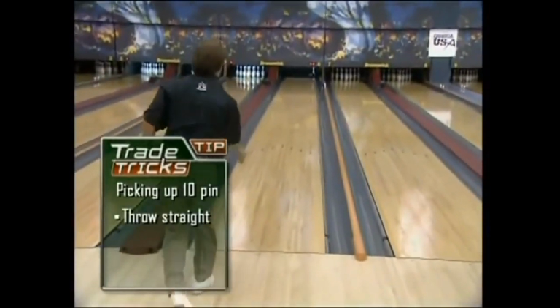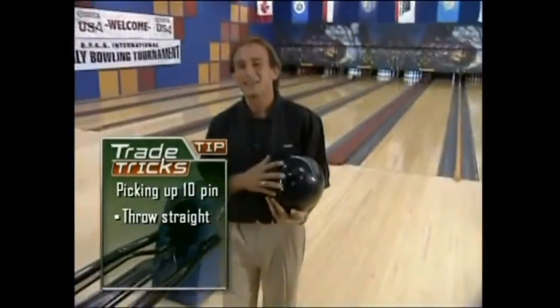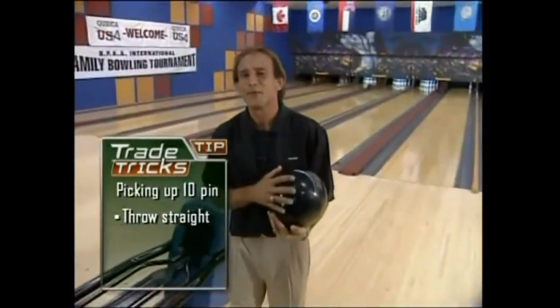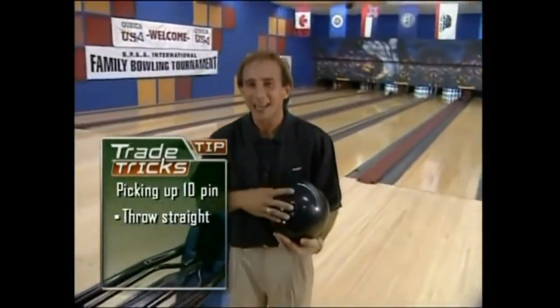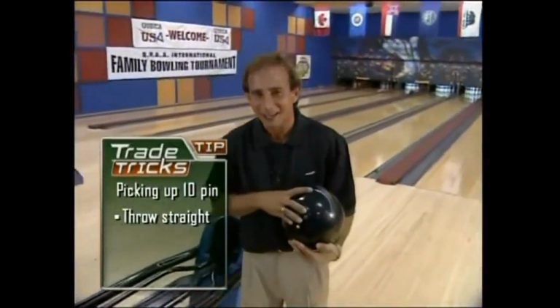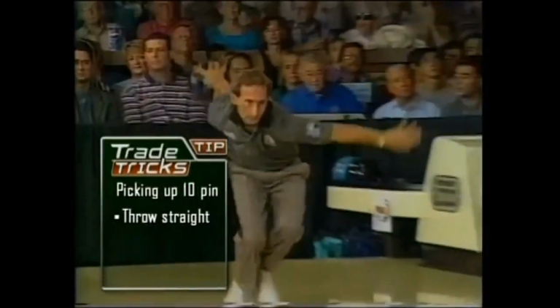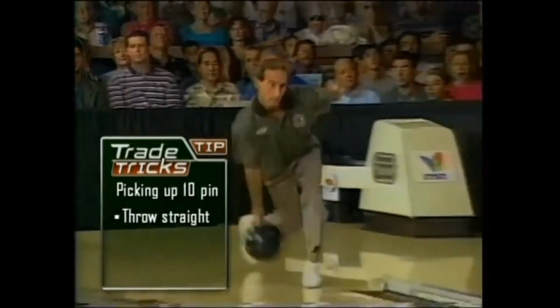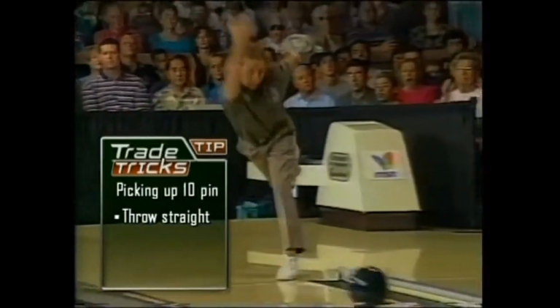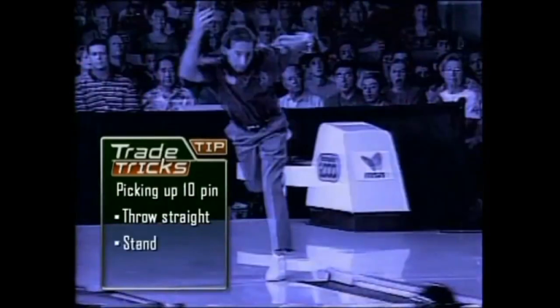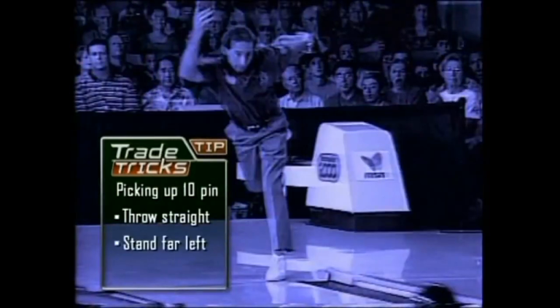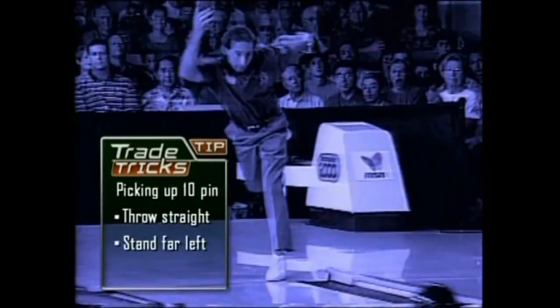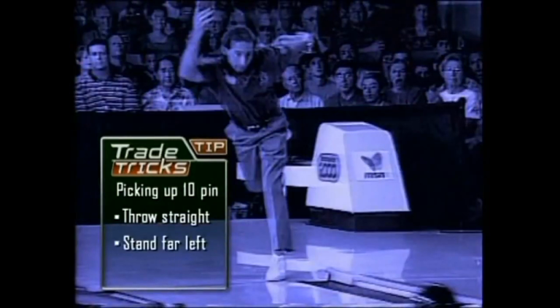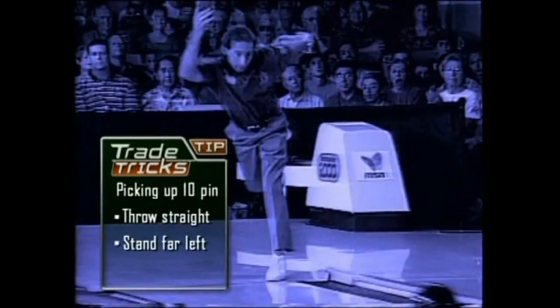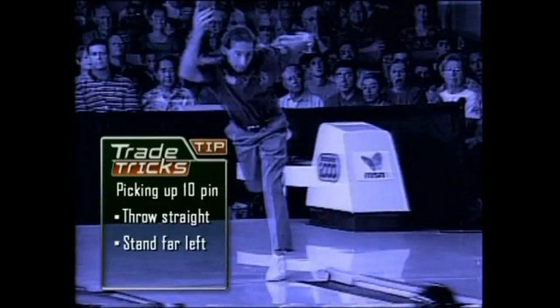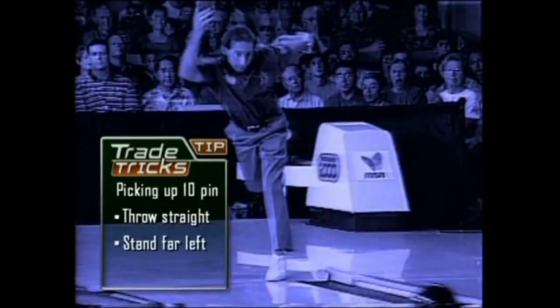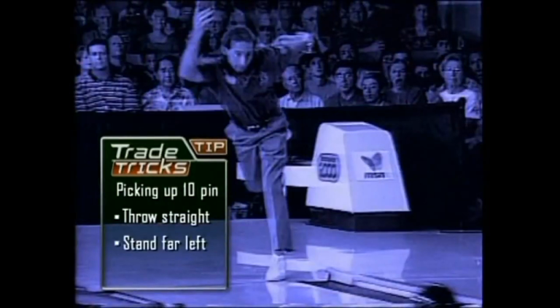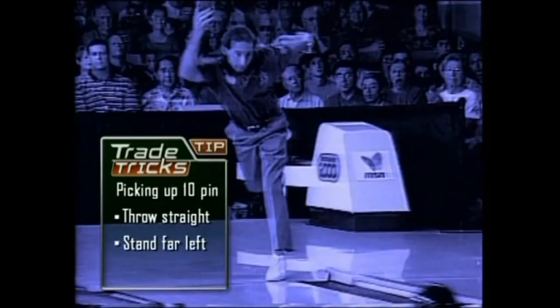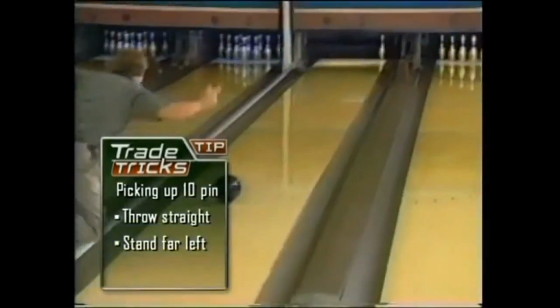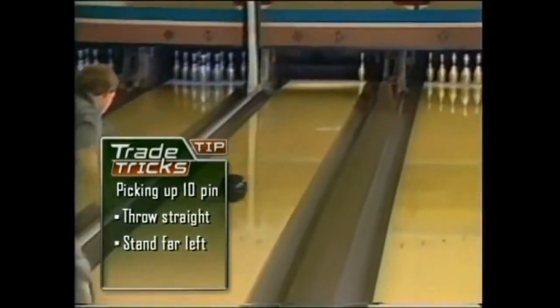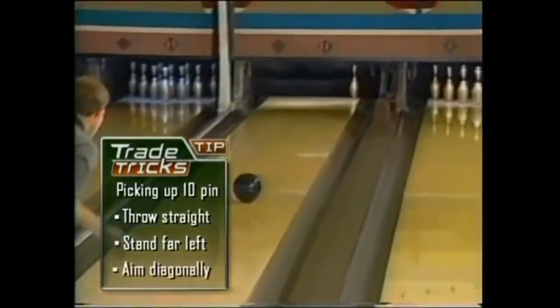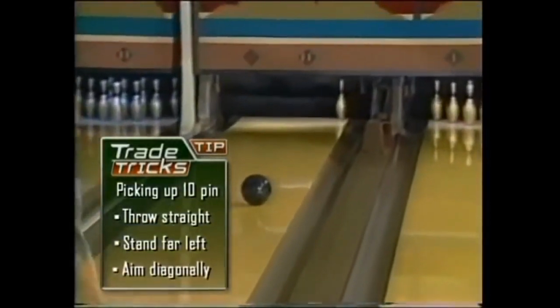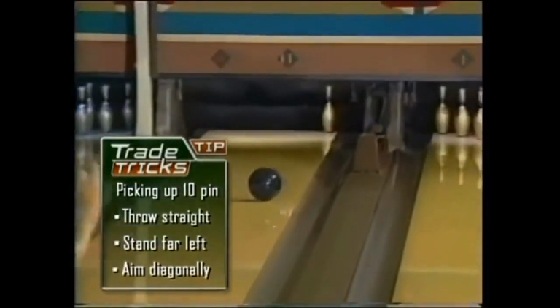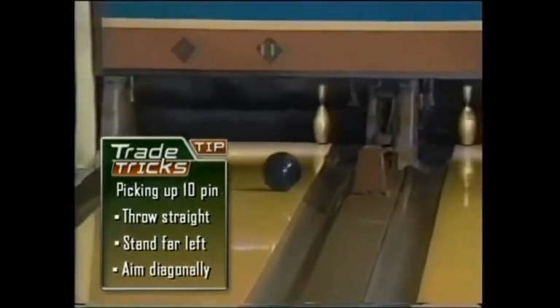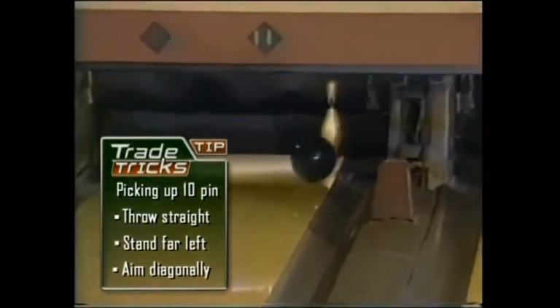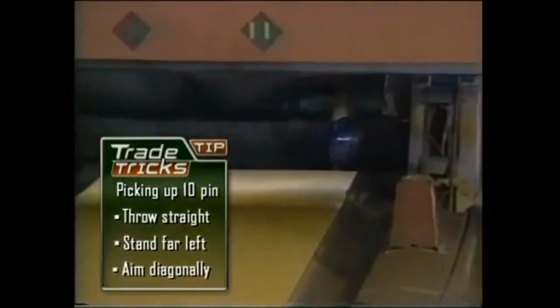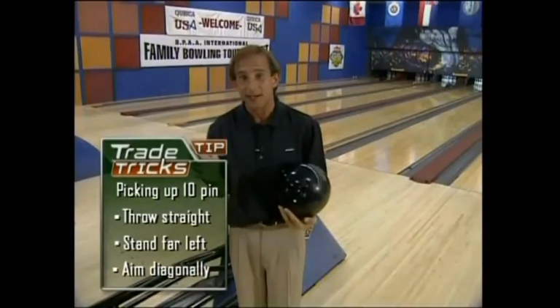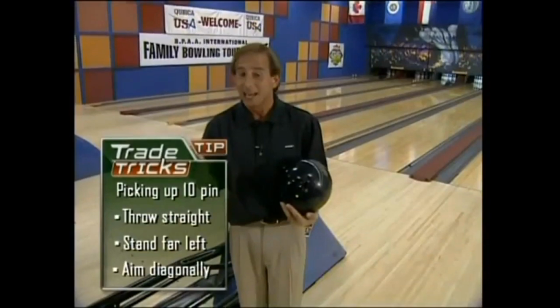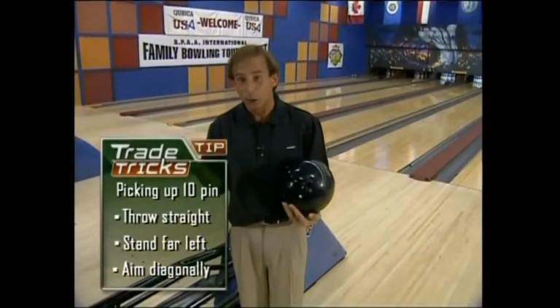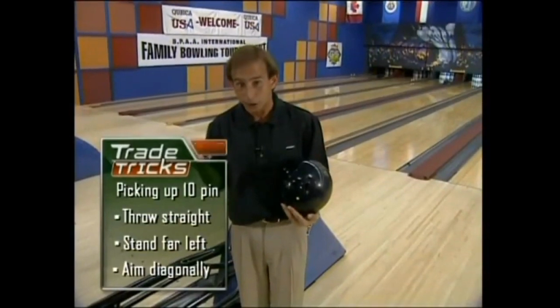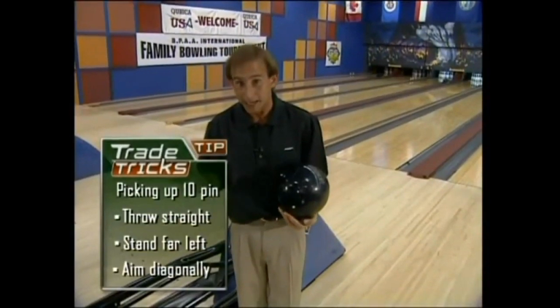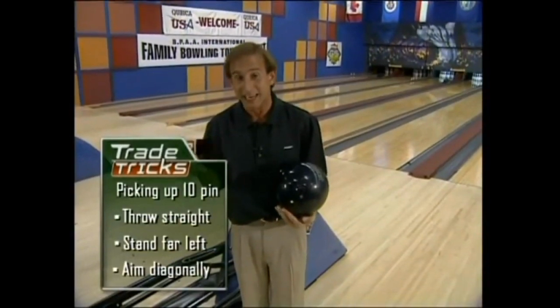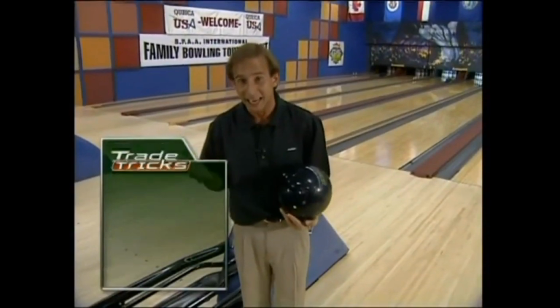Now, because I'm right-handed, it's important for me to stand as far over the left side of the approach as possible, aim diagonally at the 10-pin, and throw it as straight as I can.